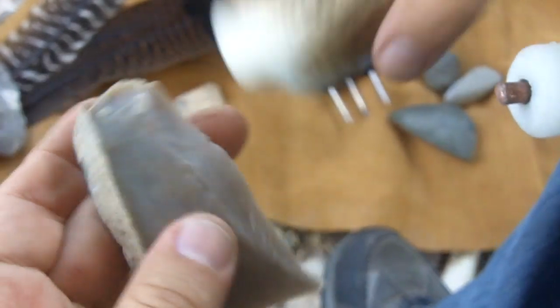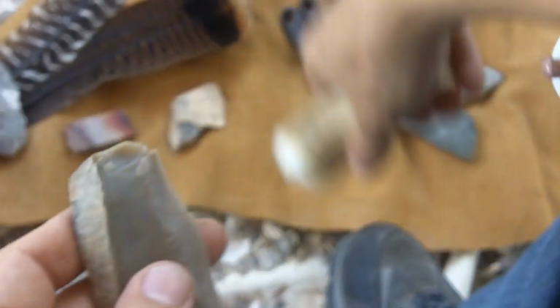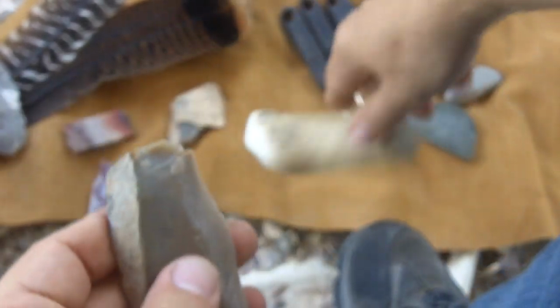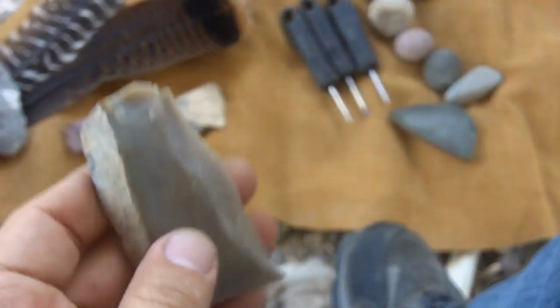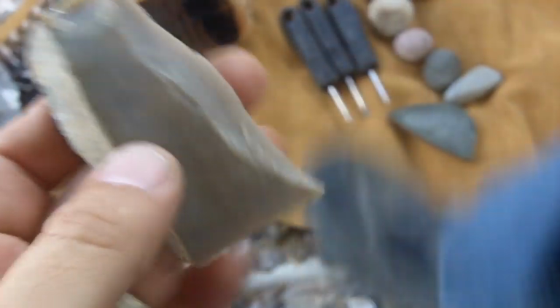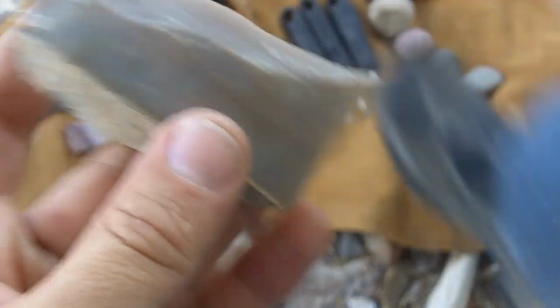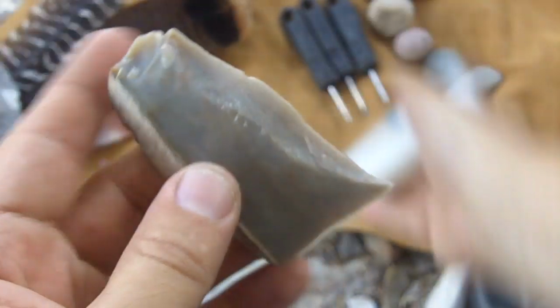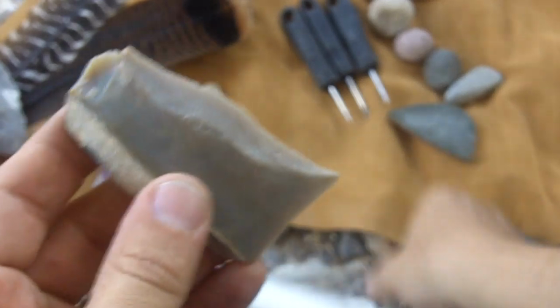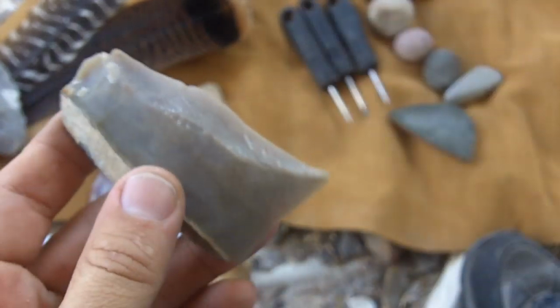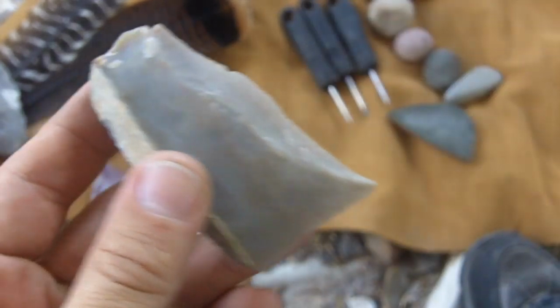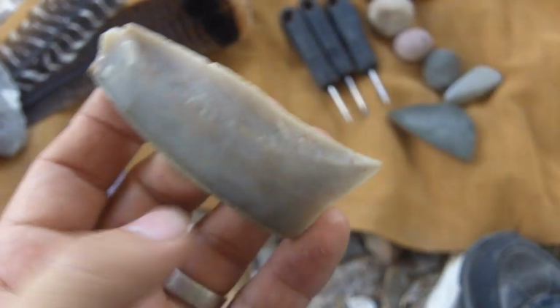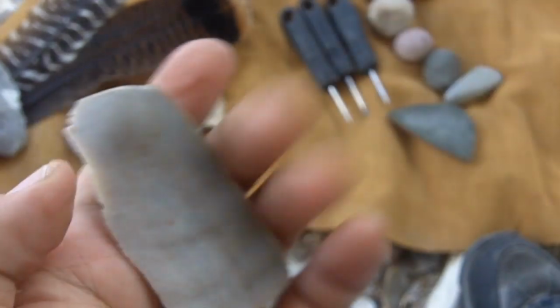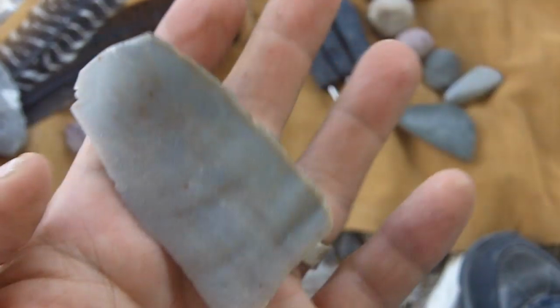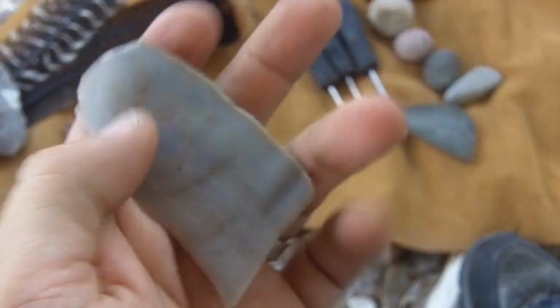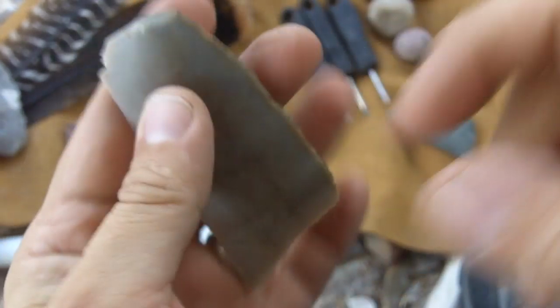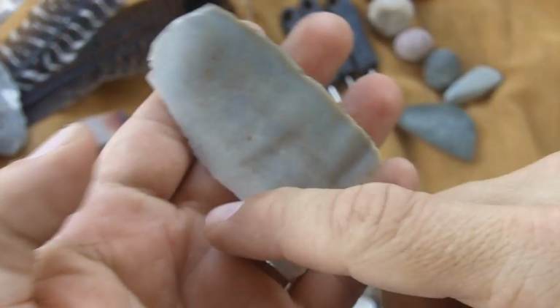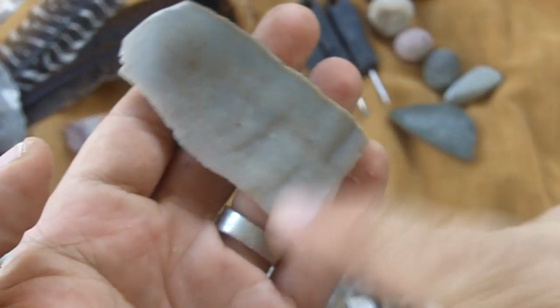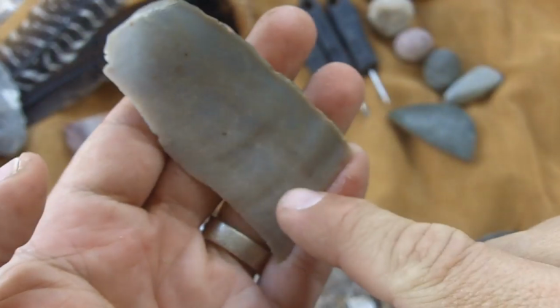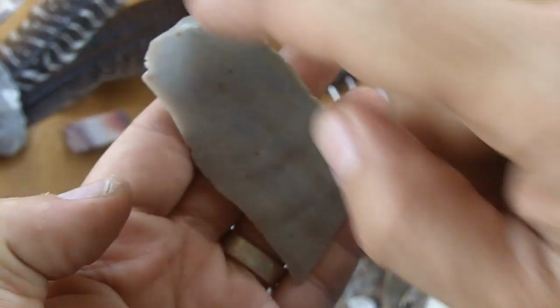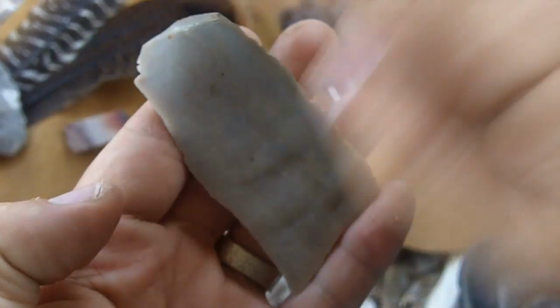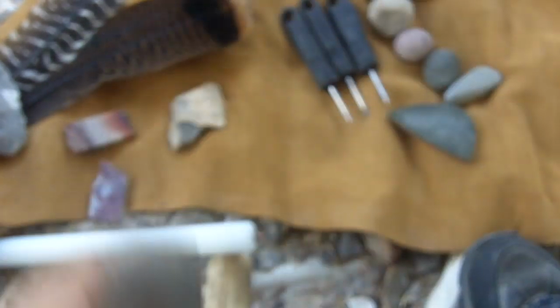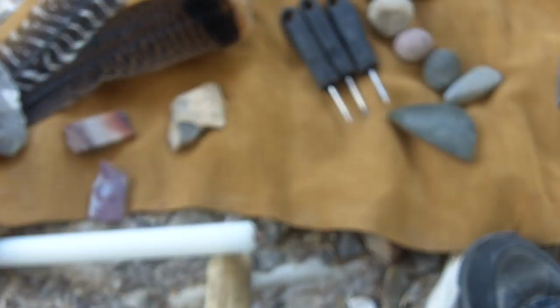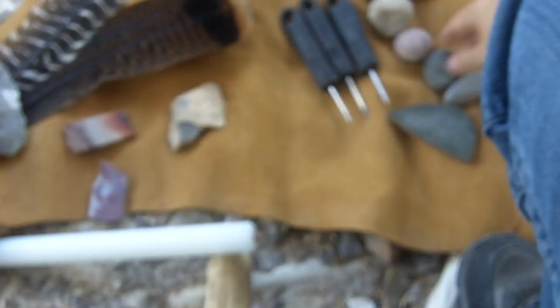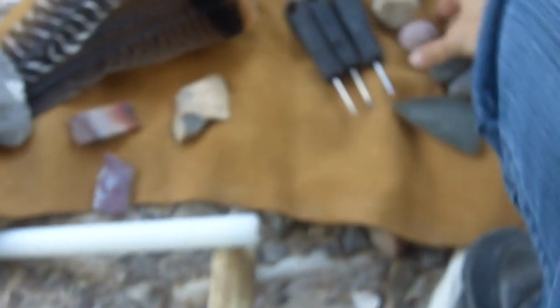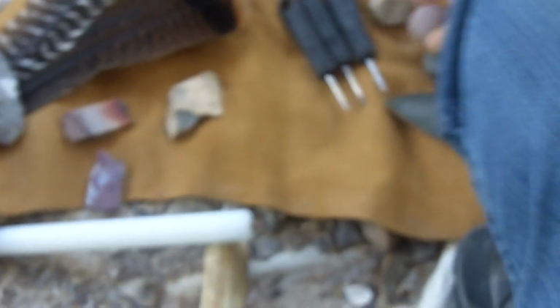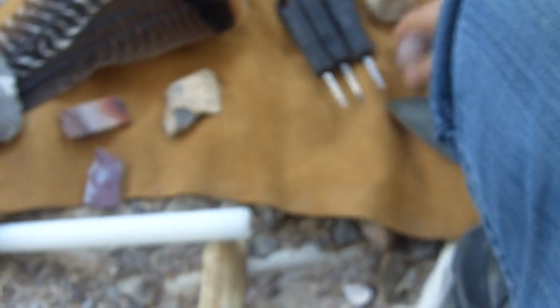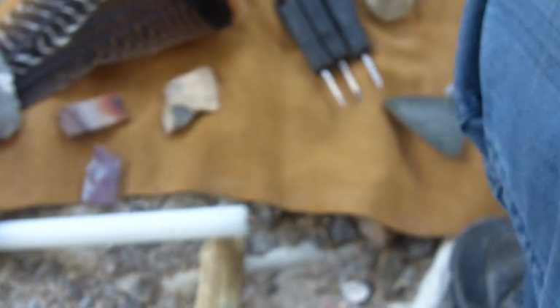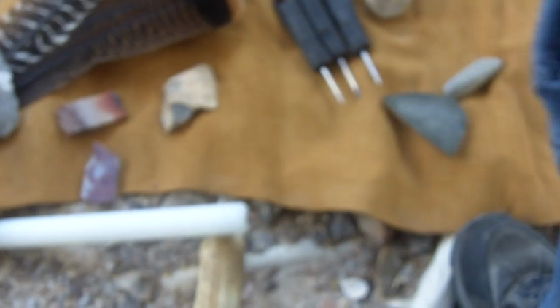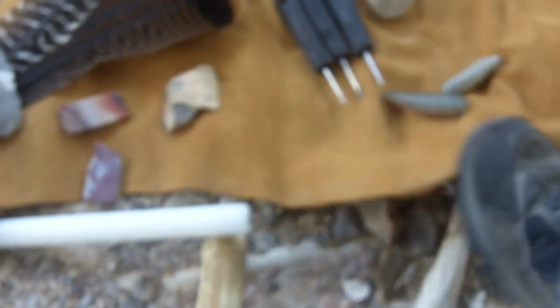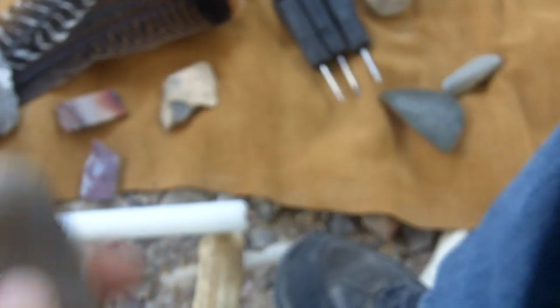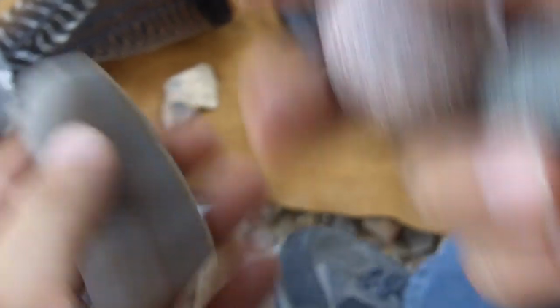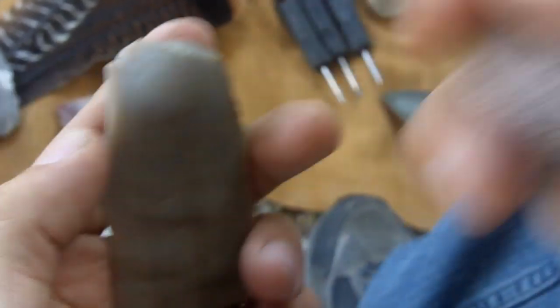The first thing I do is determine which side is the tip and which side is the base, then take a hammer stone and rough it out.